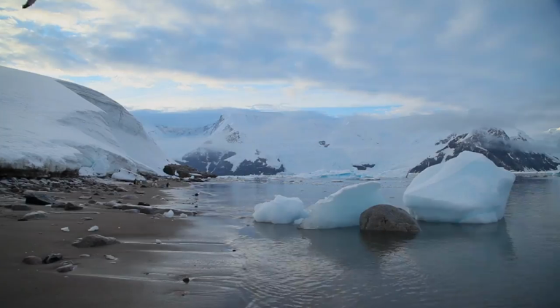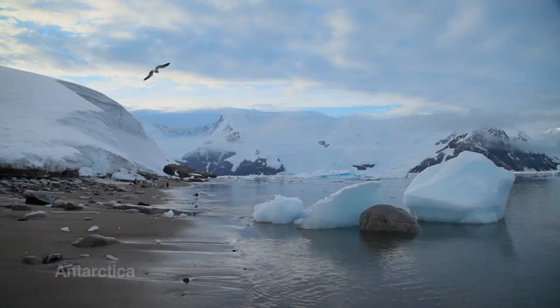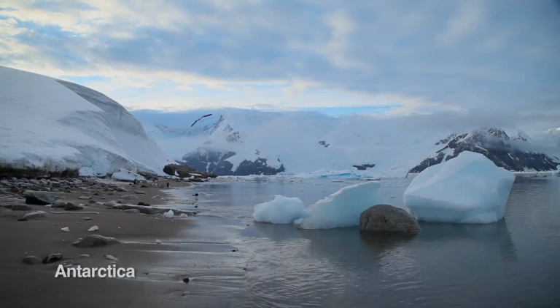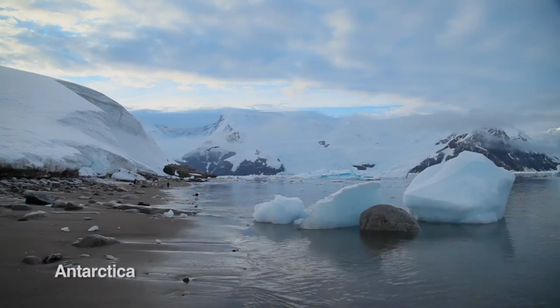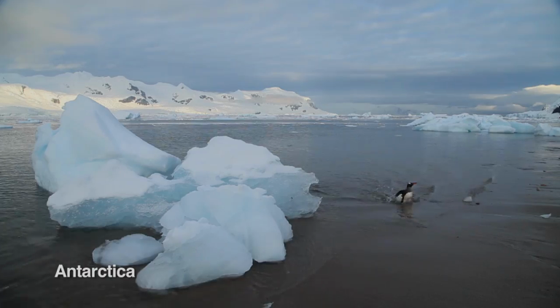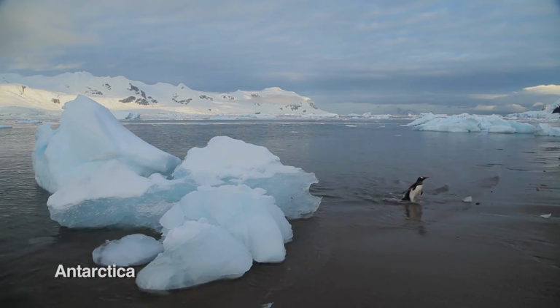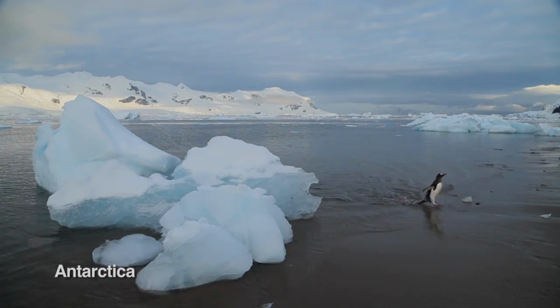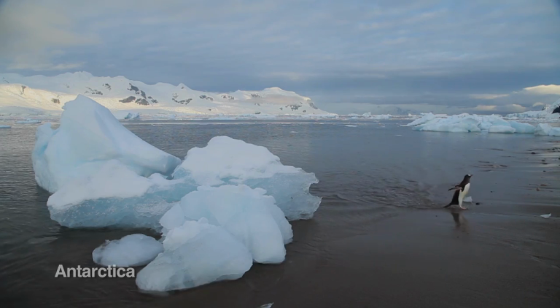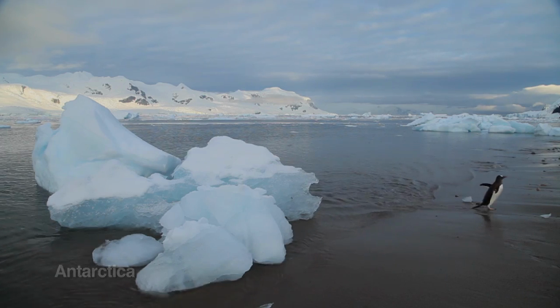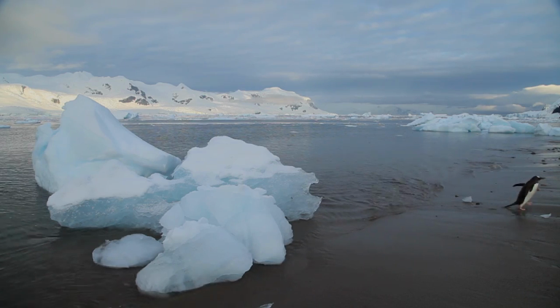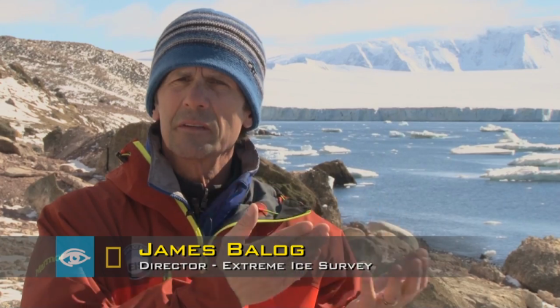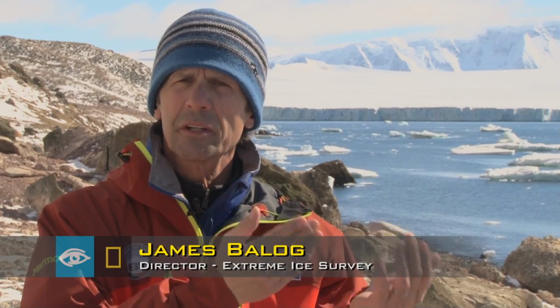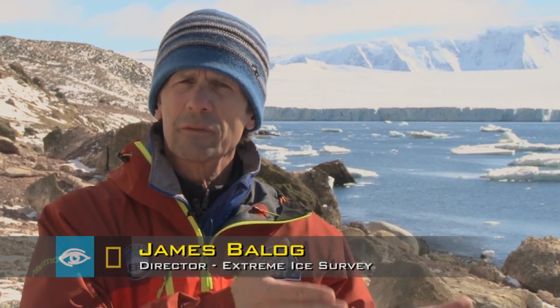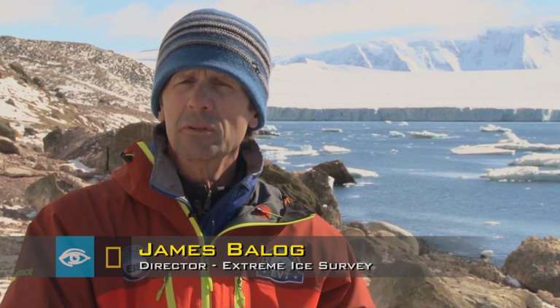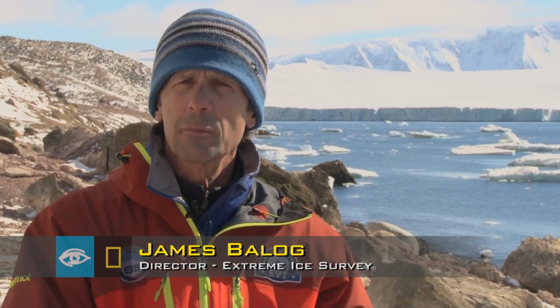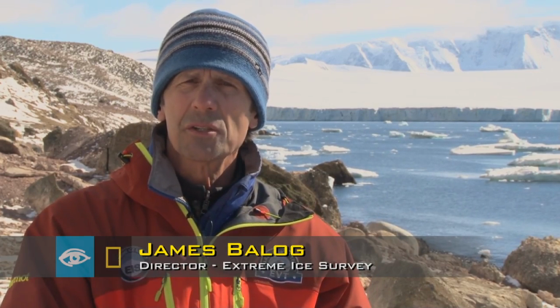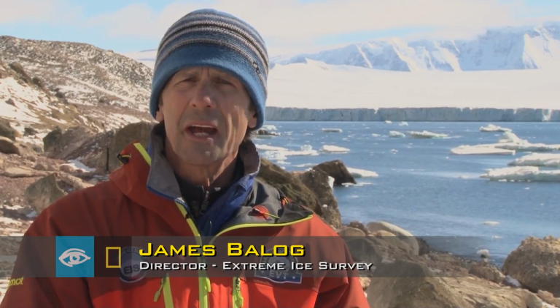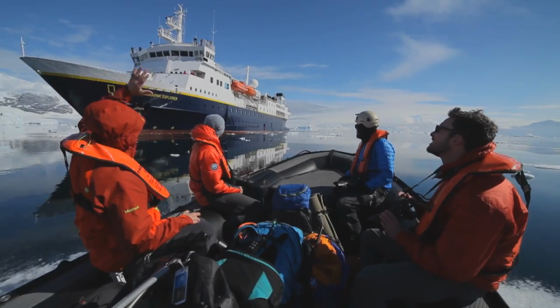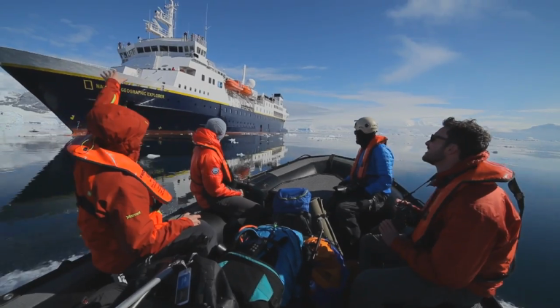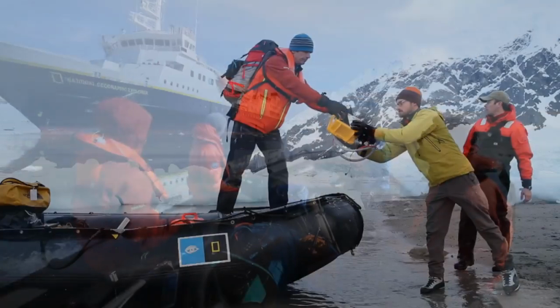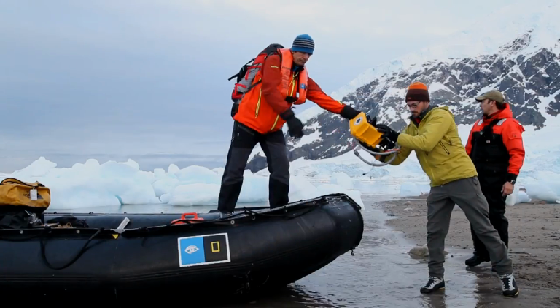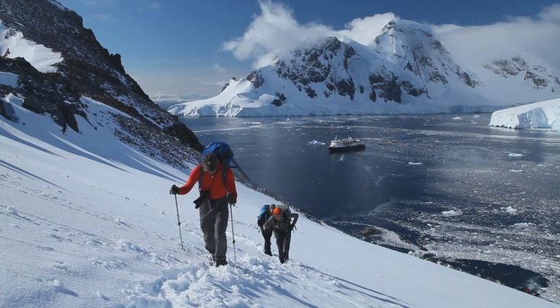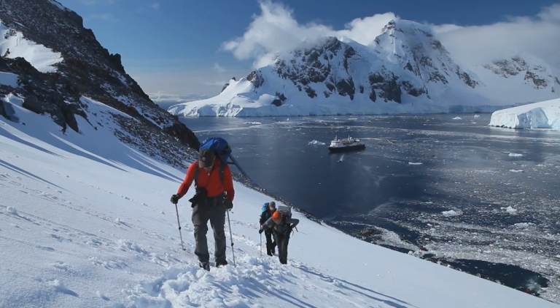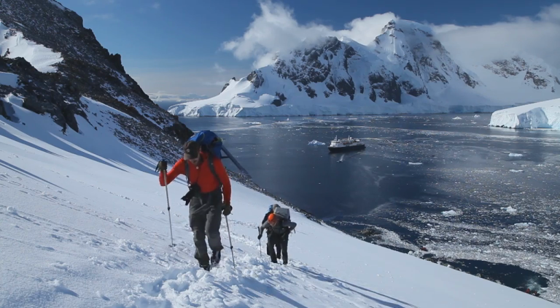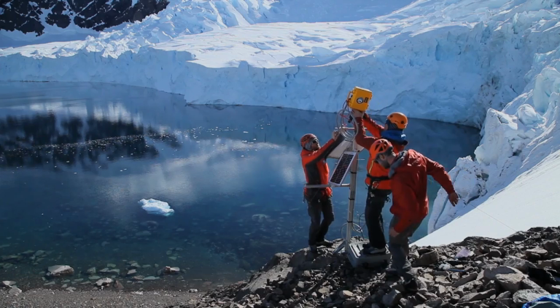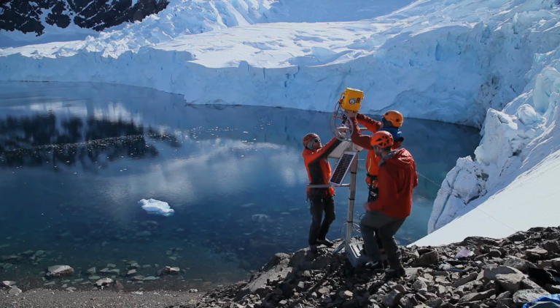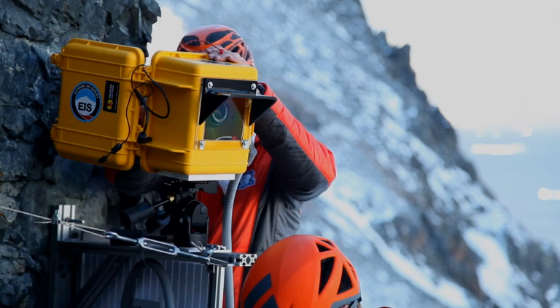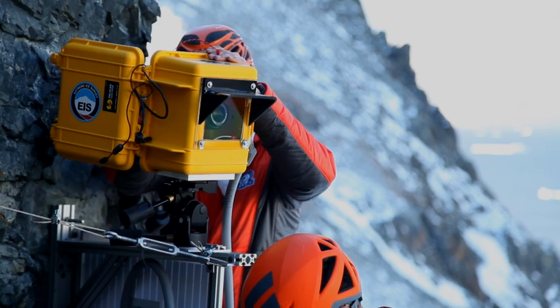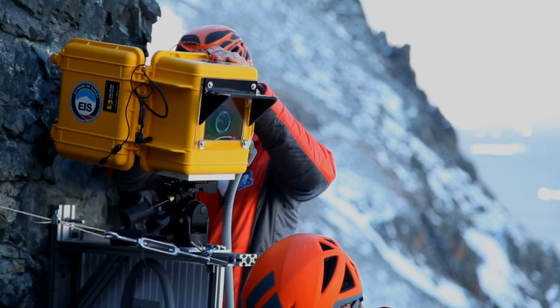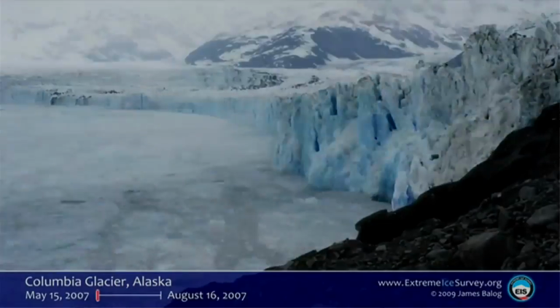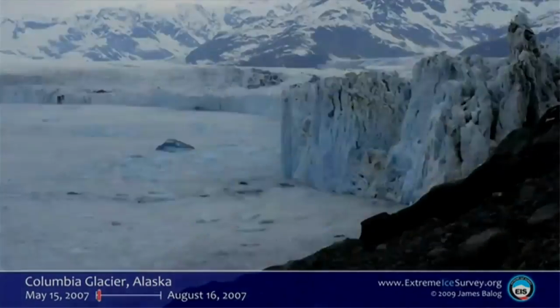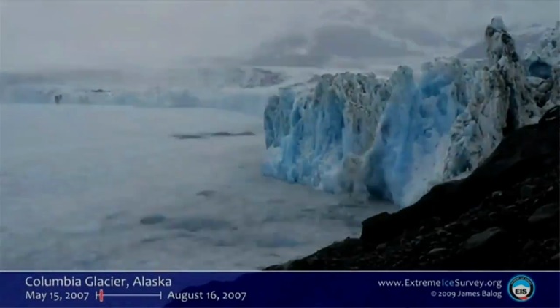Ice is a window into environmental change. It's where we can see and touch and hear and feel climate change in action. This has been a fantastic partnership and we're all together getting these cameras in the right place at the right time.